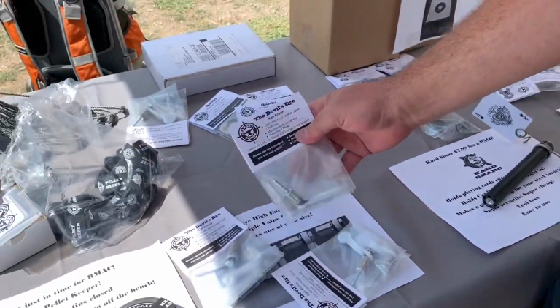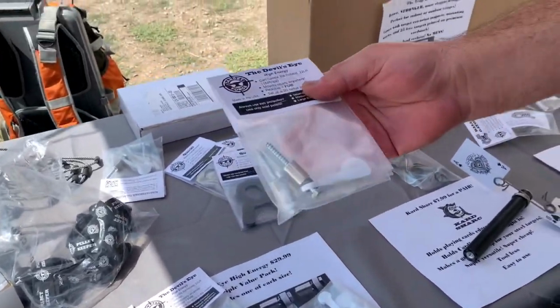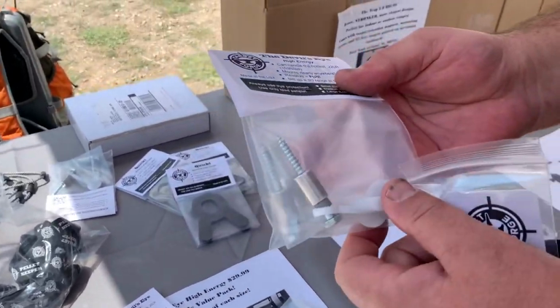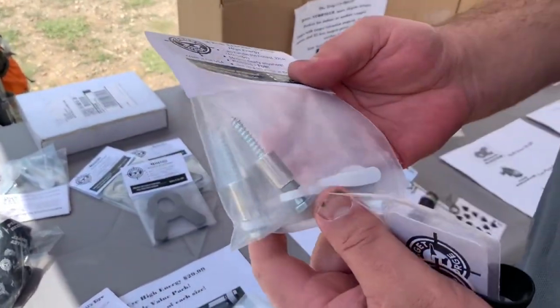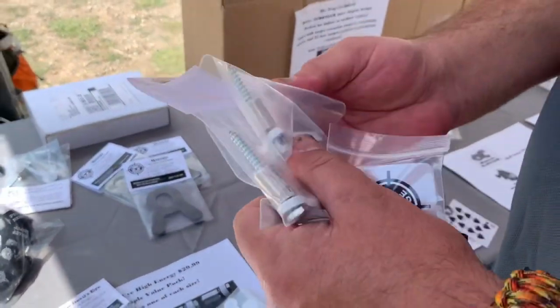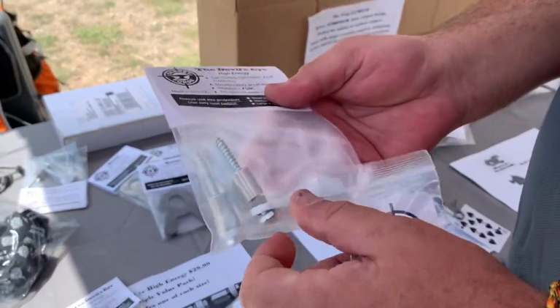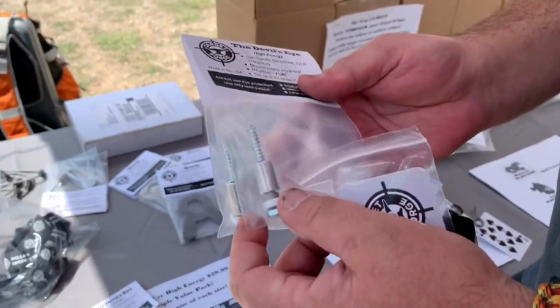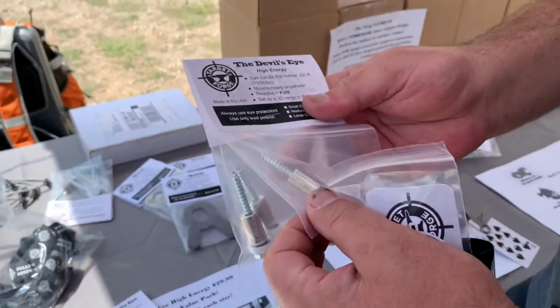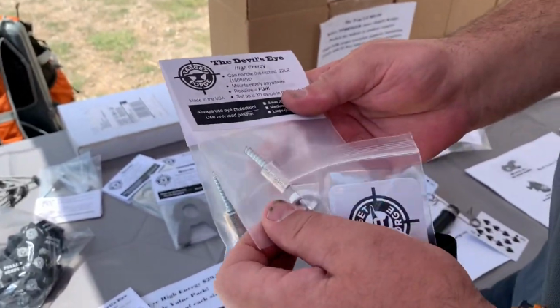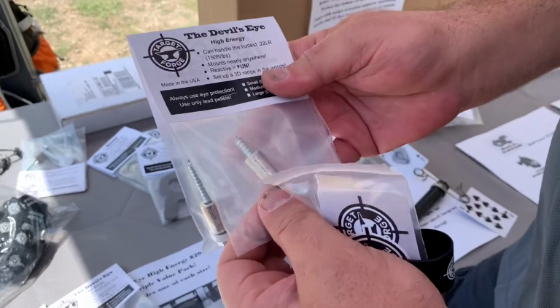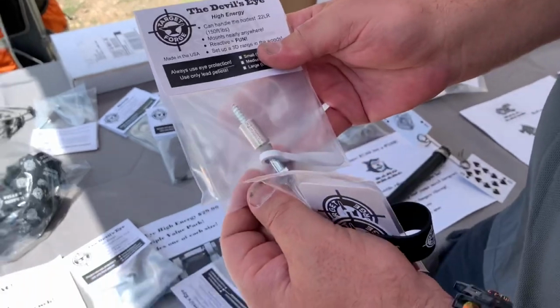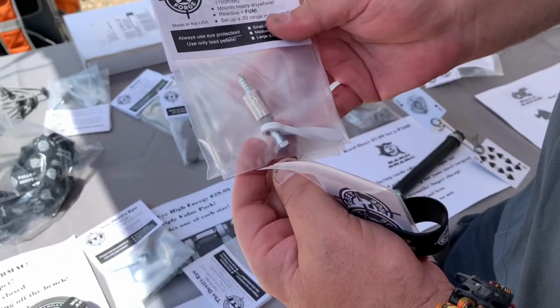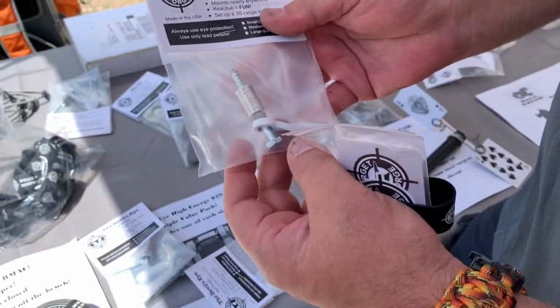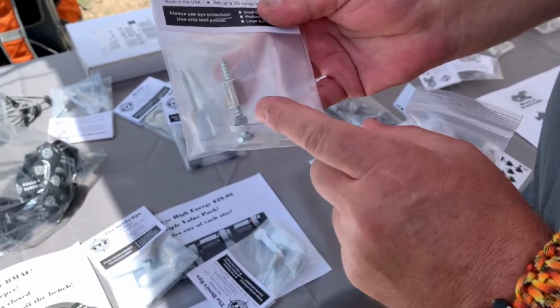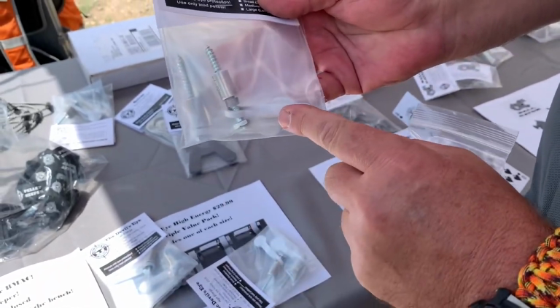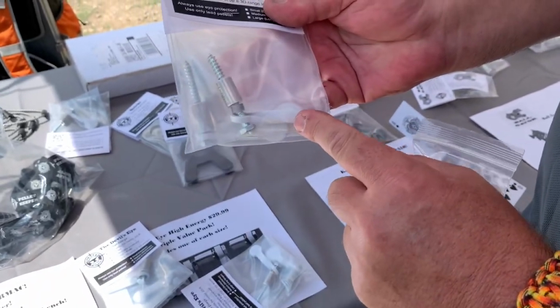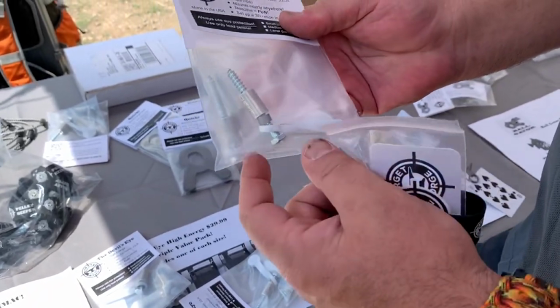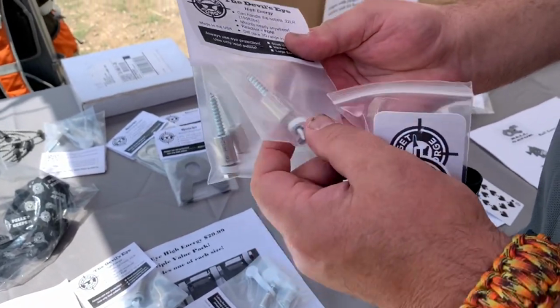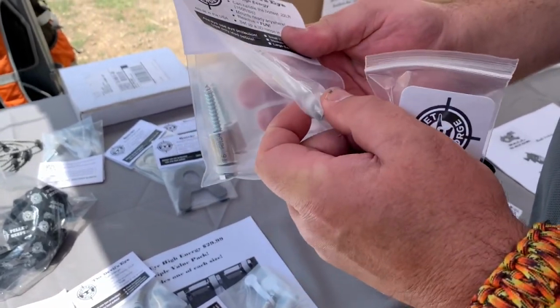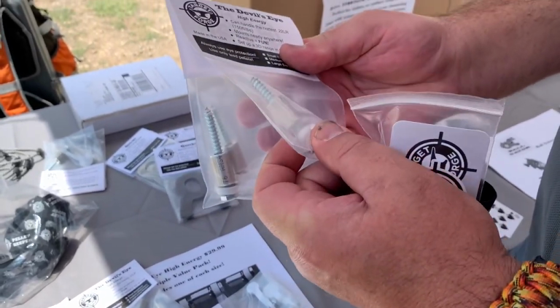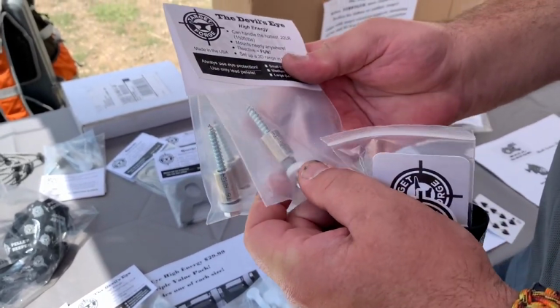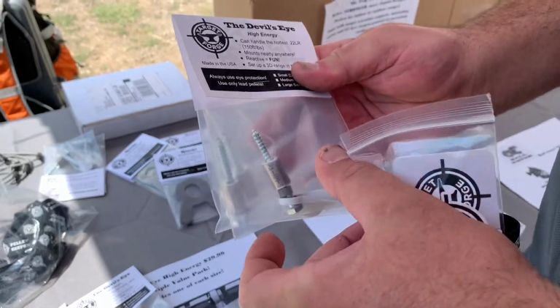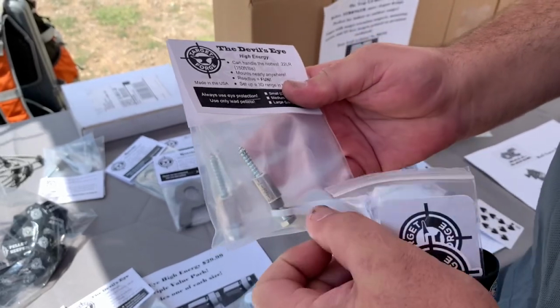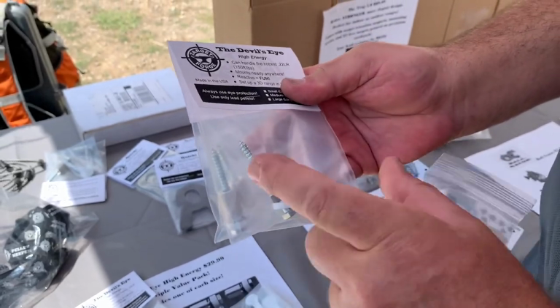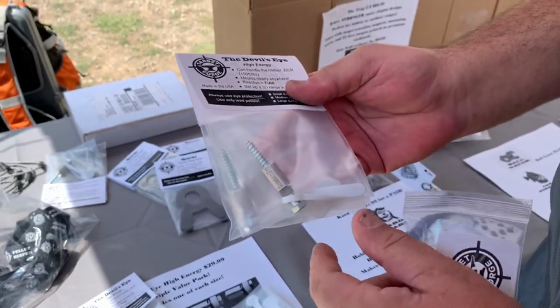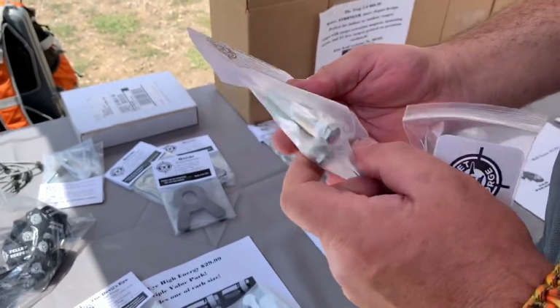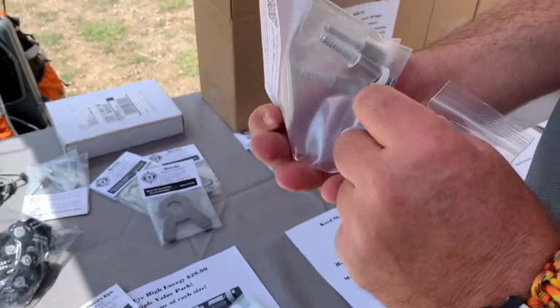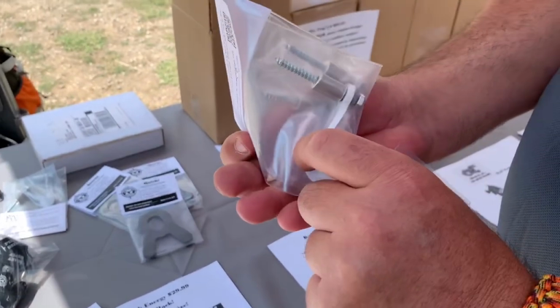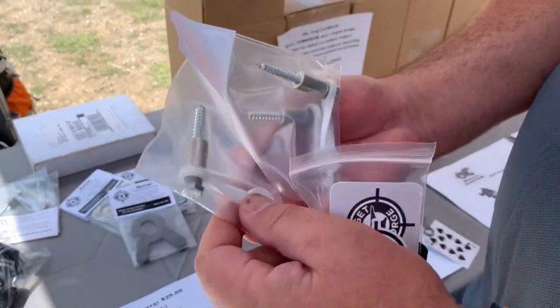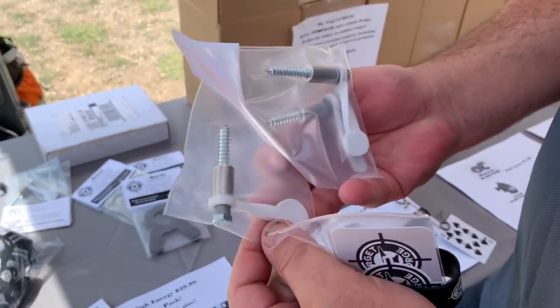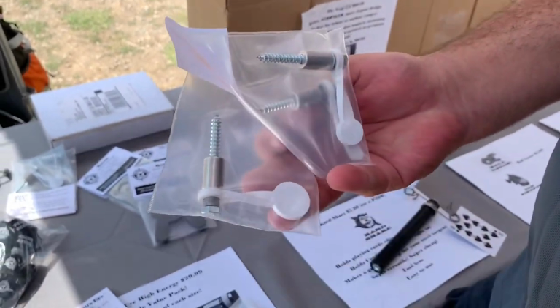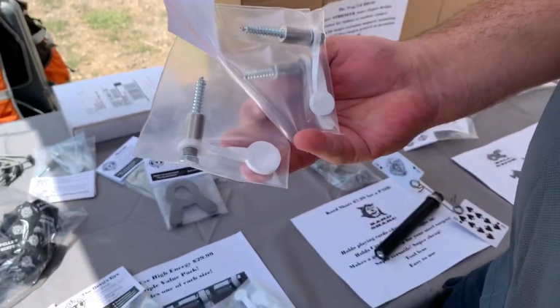This is the Devil's Eye High Energy. This version can handle up to 150 foot-pounds of energy — AR-500 paddles, nice big heavy lag bolt. Once you tighten this down it's not going anywhere. You can bring the thunder to it.